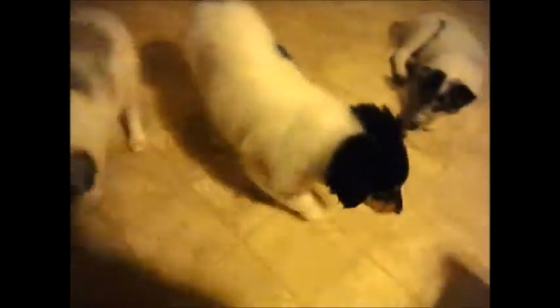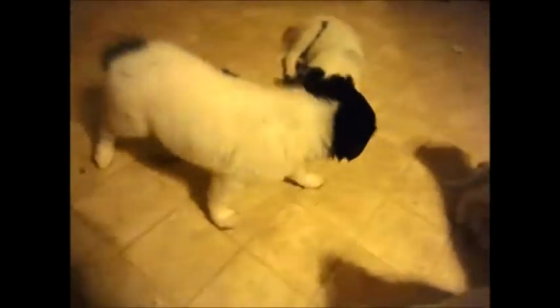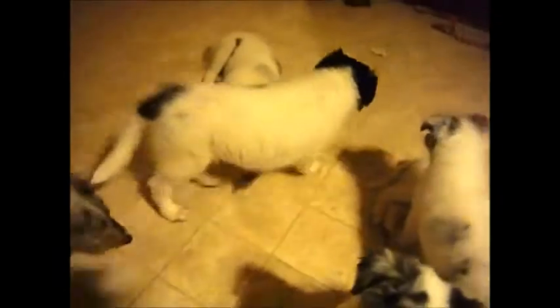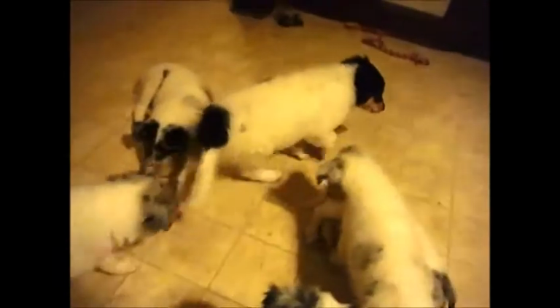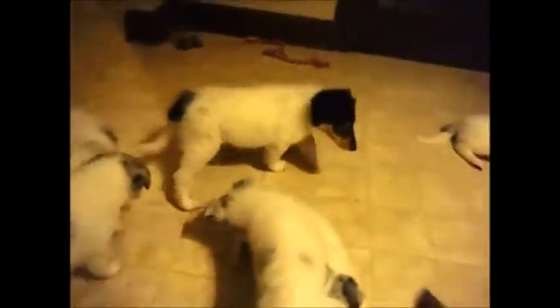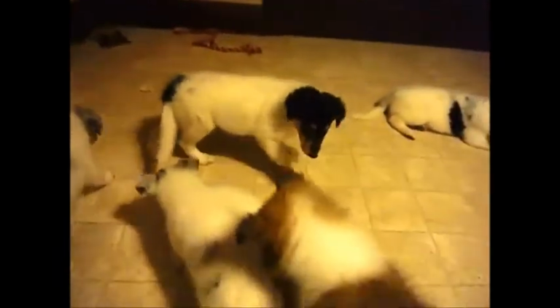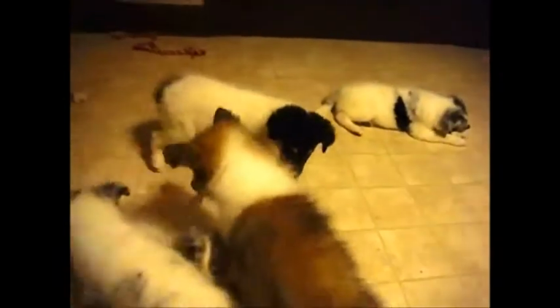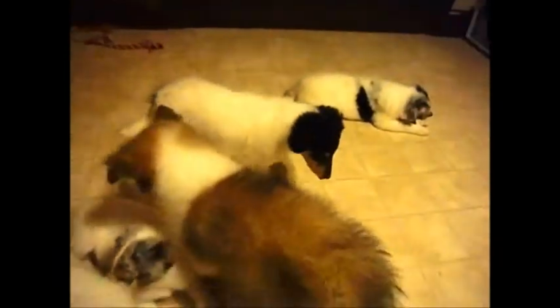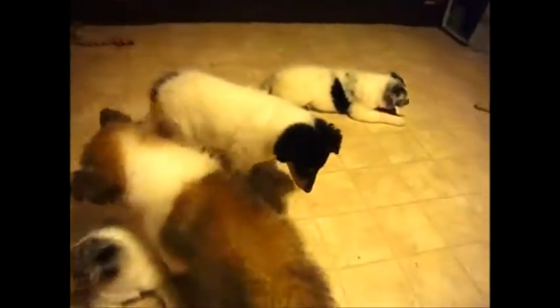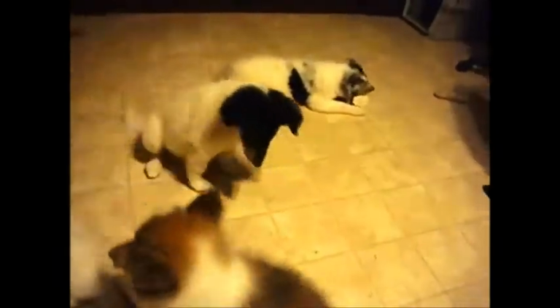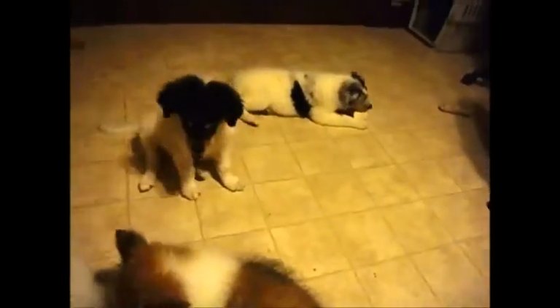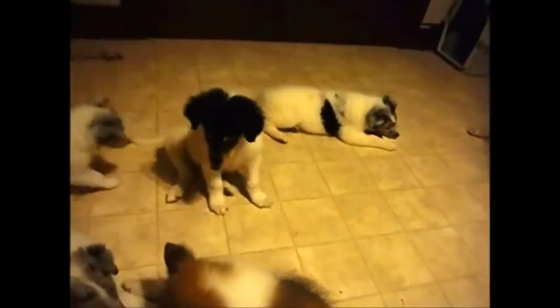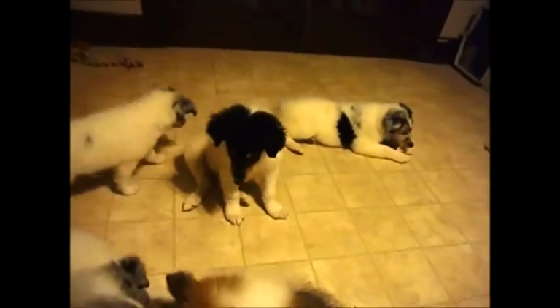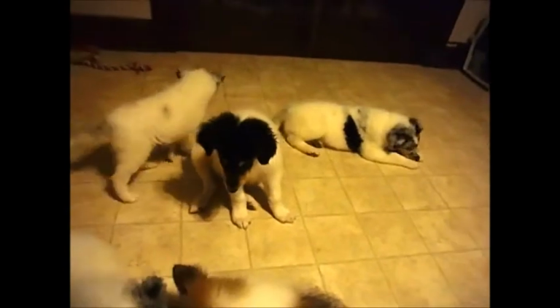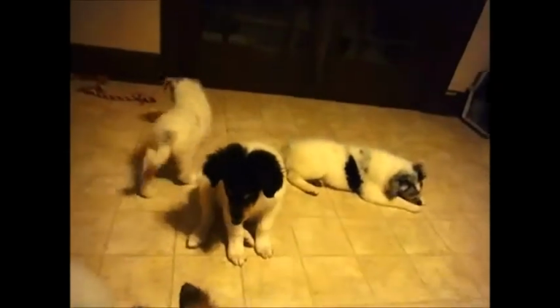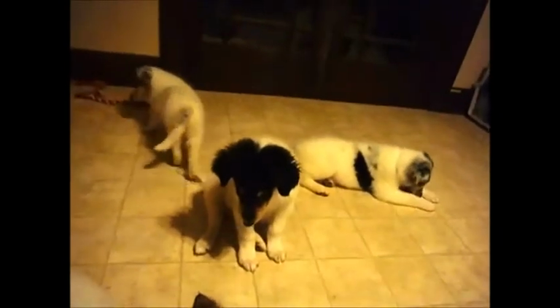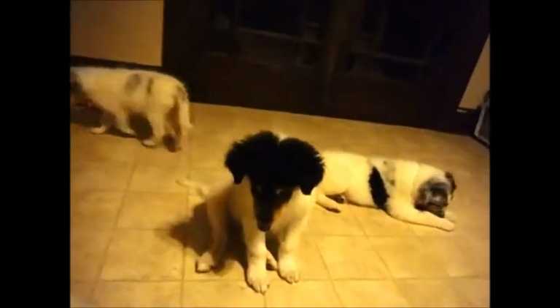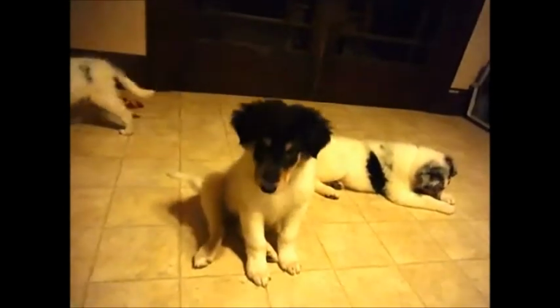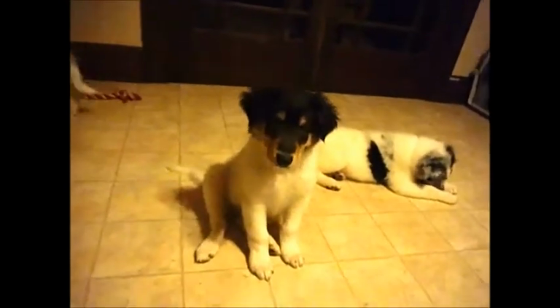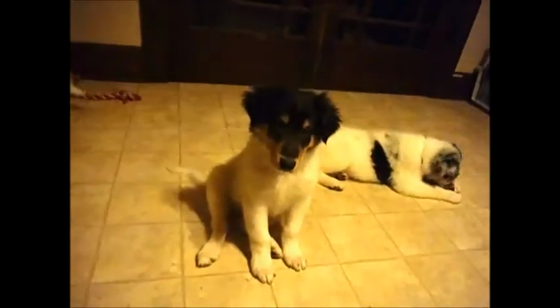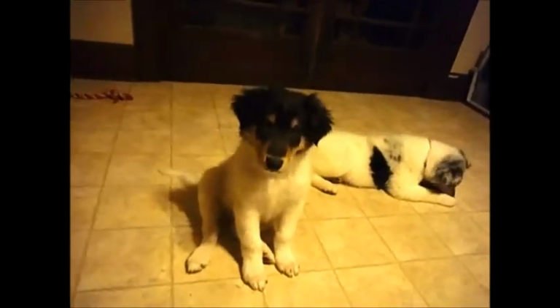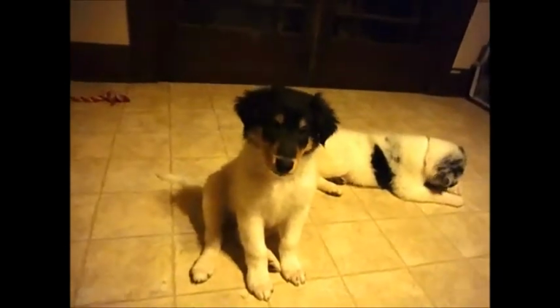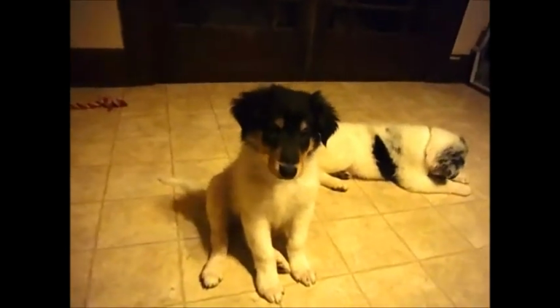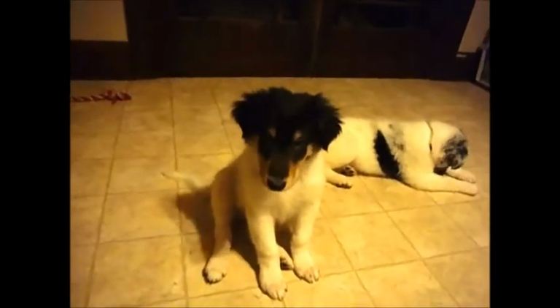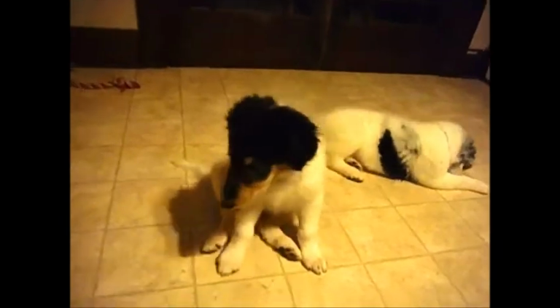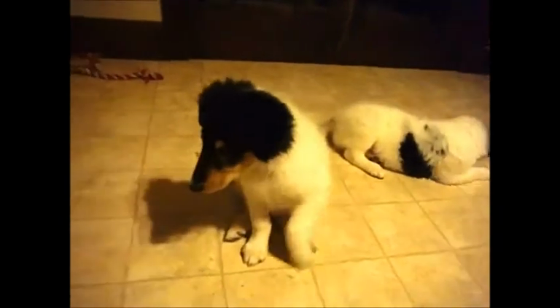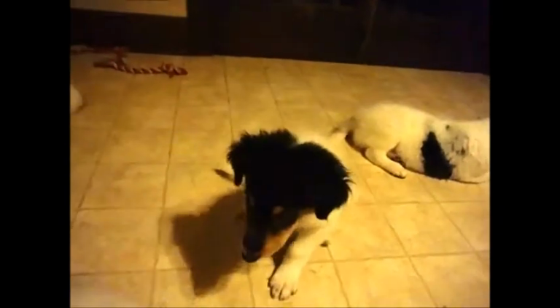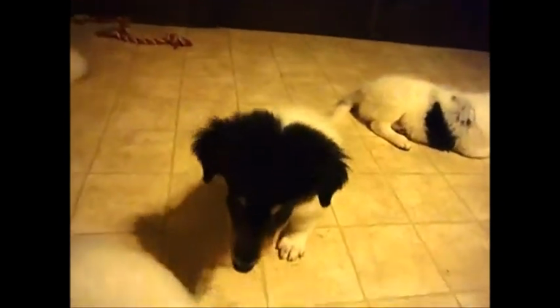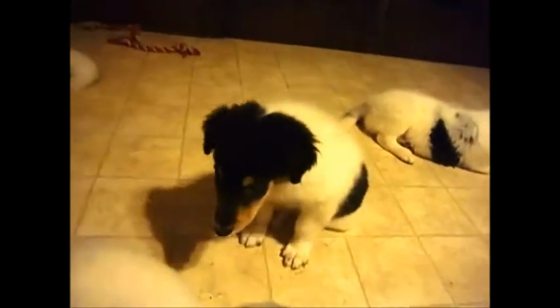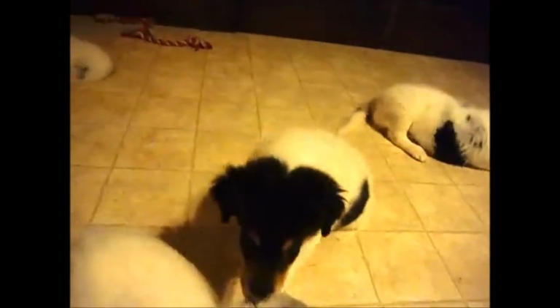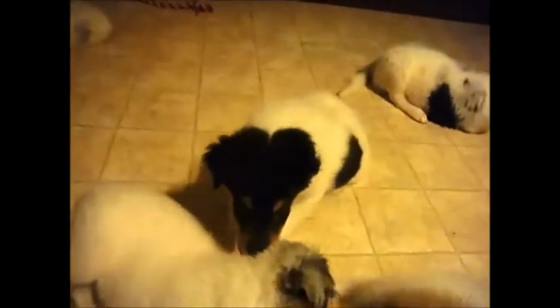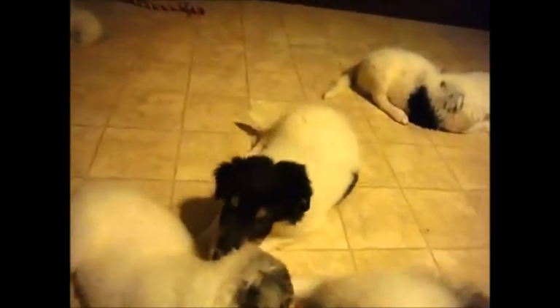There's Bandit. Bandit is a big playful guy but he is mellow too — he will just hang out and lay around with us. He's just big, almost a little clumsy, but he just grew so fast. He's going to be a big boy.